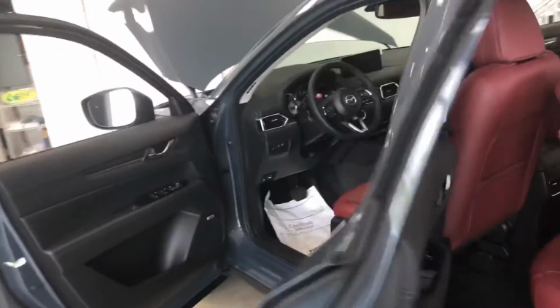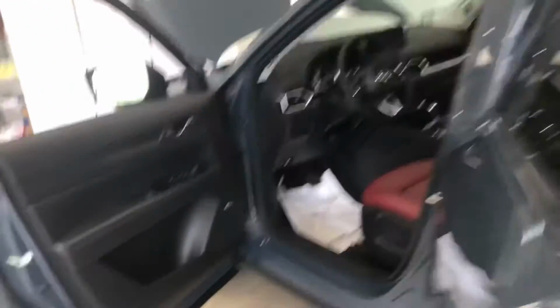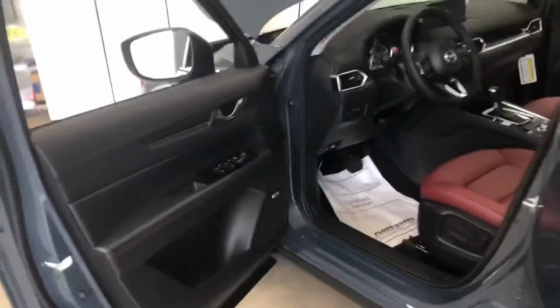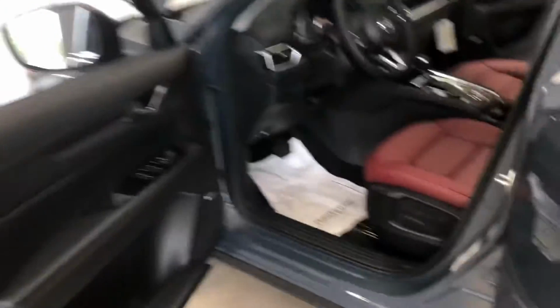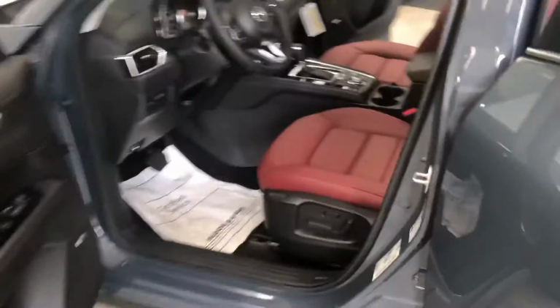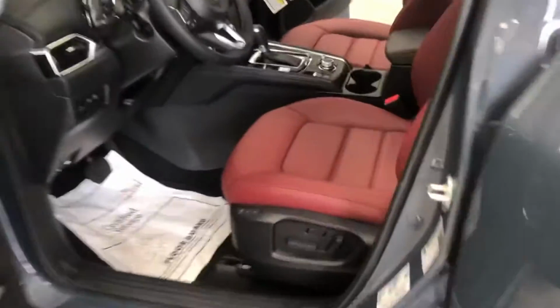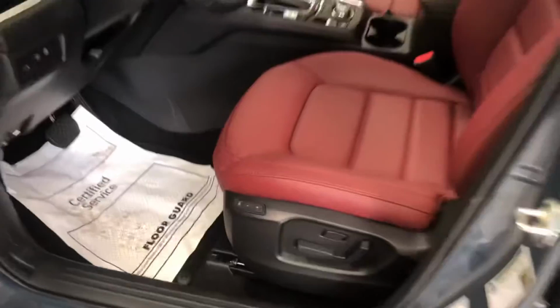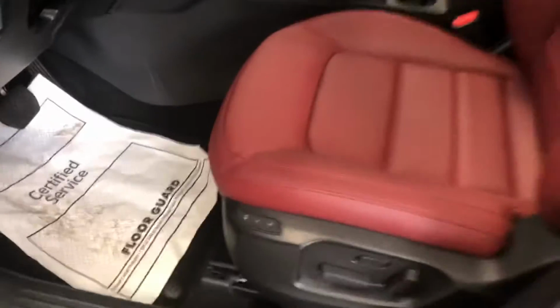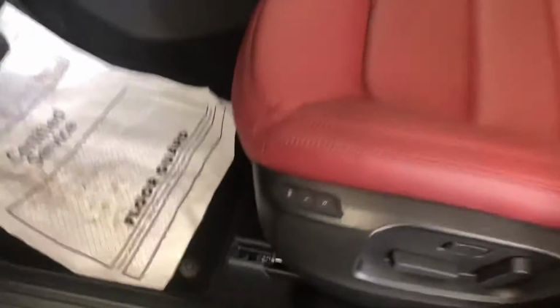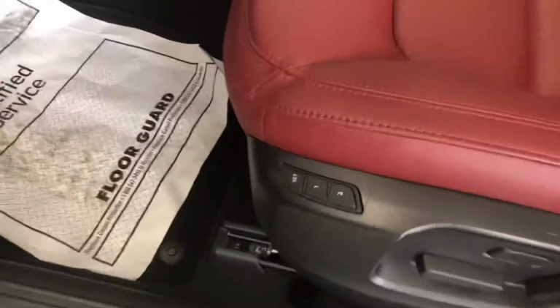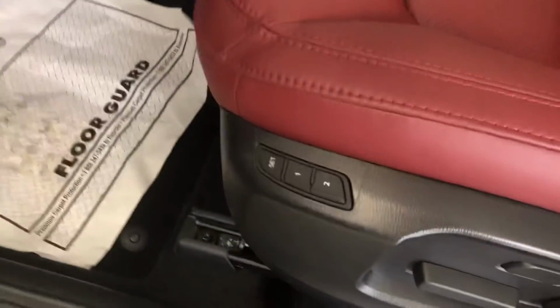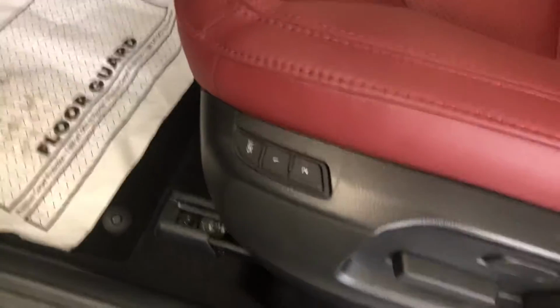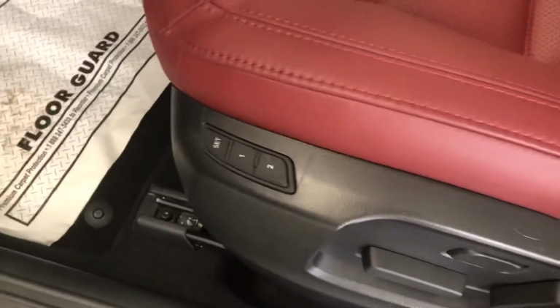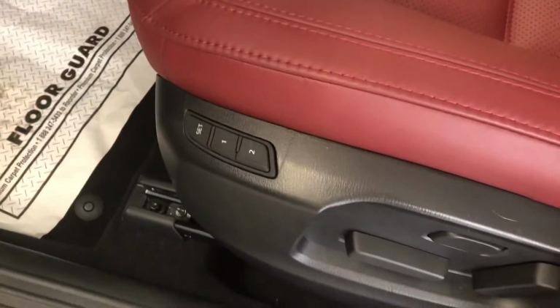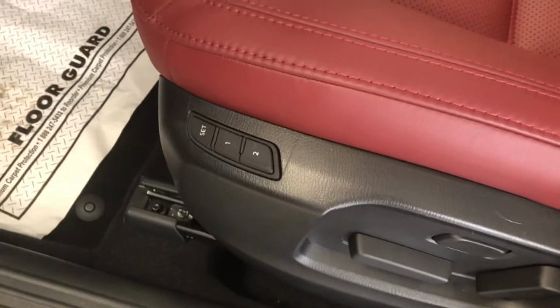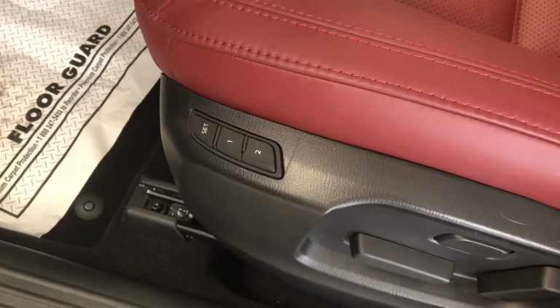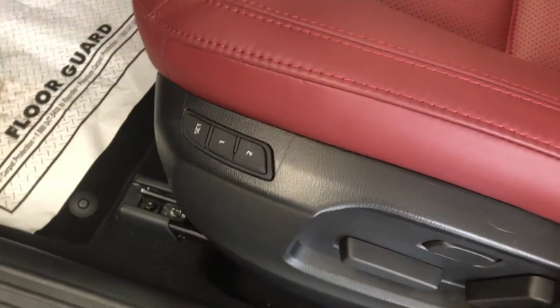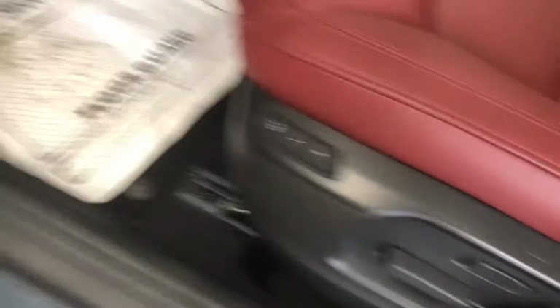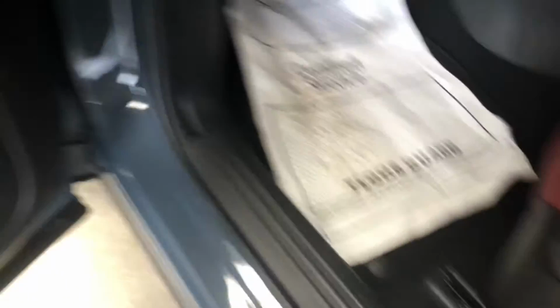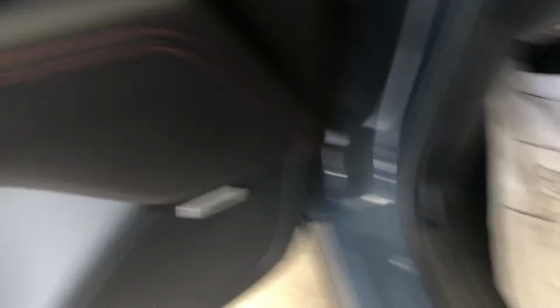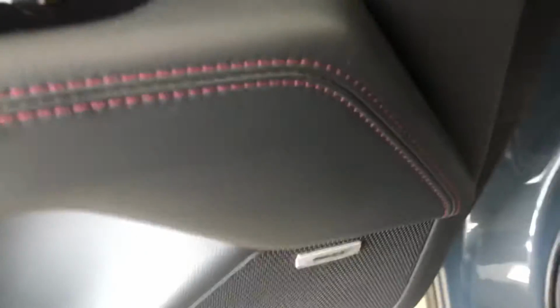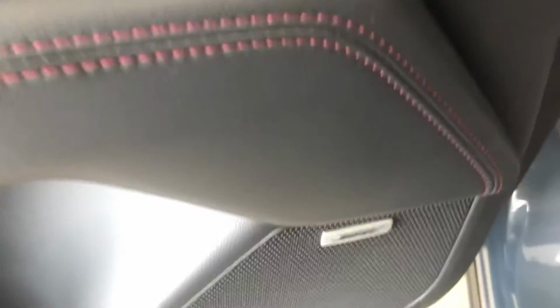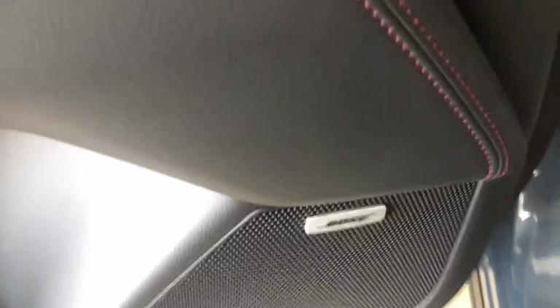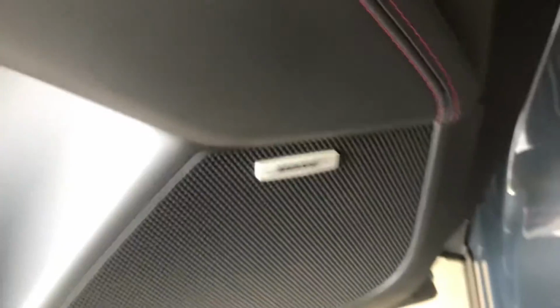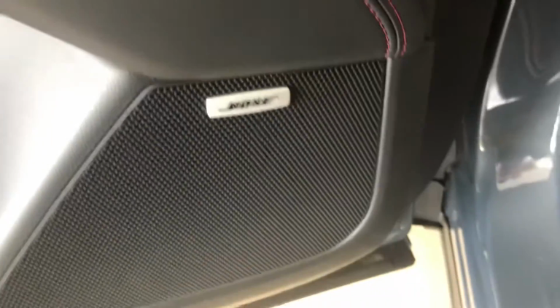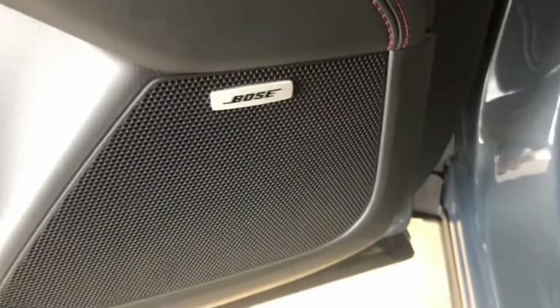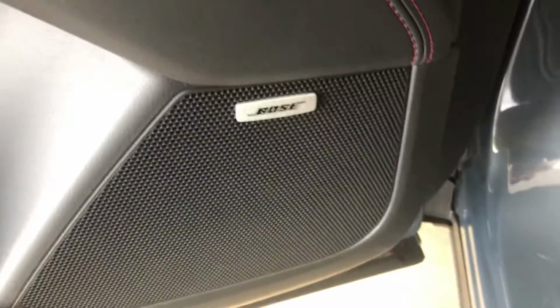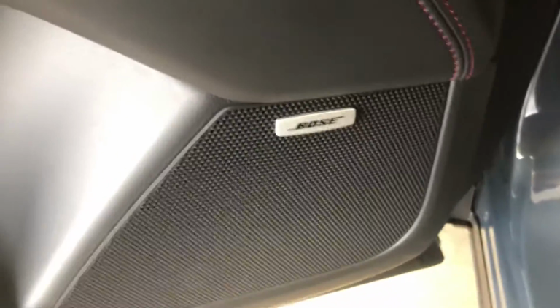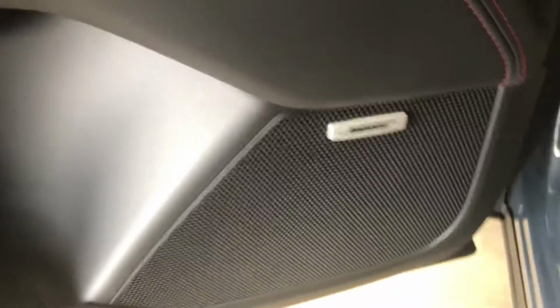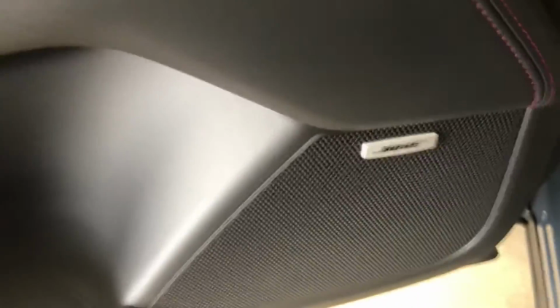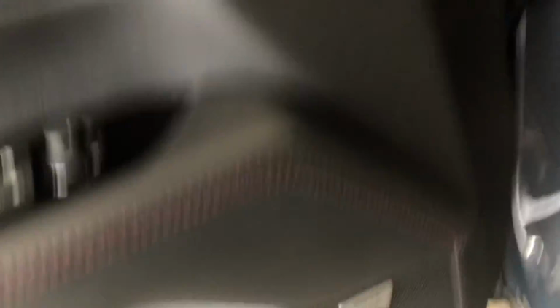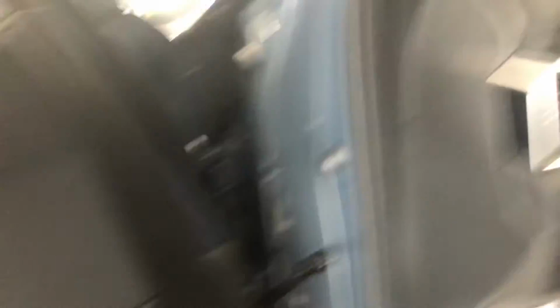Coming up here to the front, you have memory seating for driver number one and driver number two, and then premium Bose audio — a really nice audio system as well.